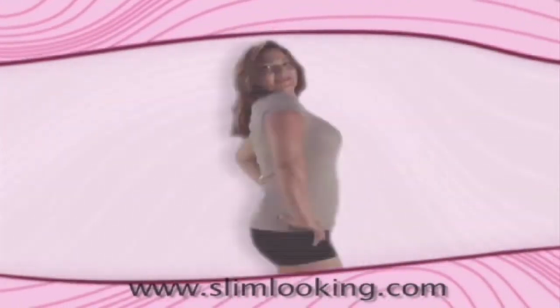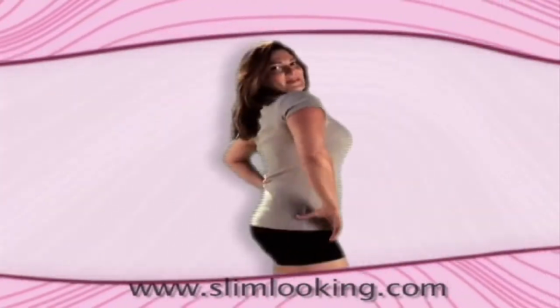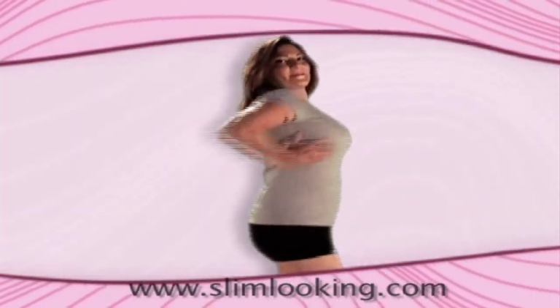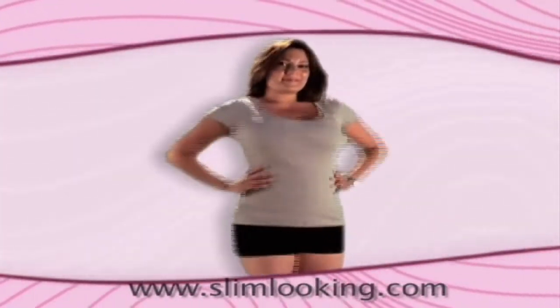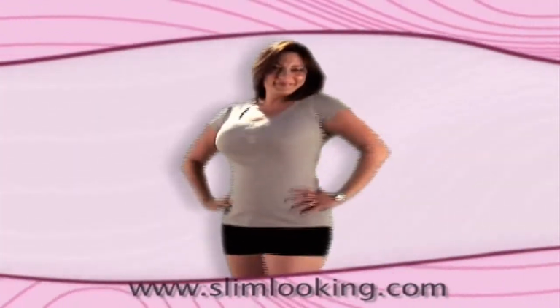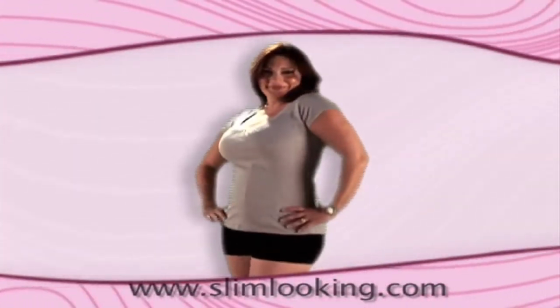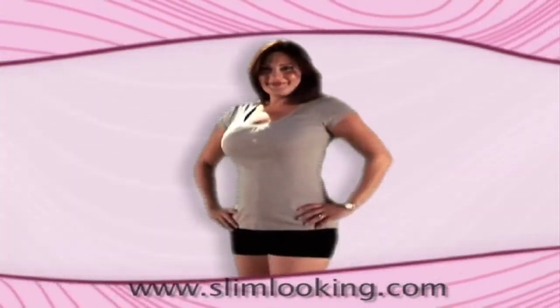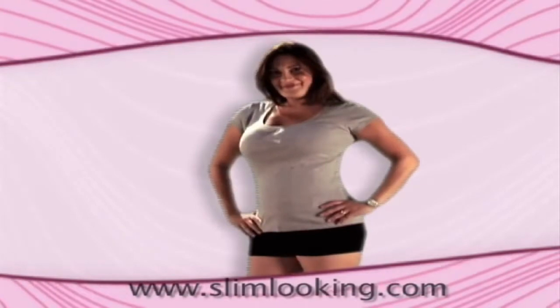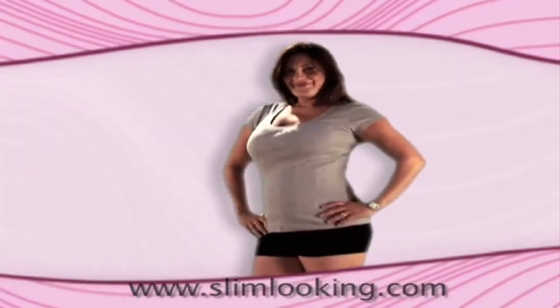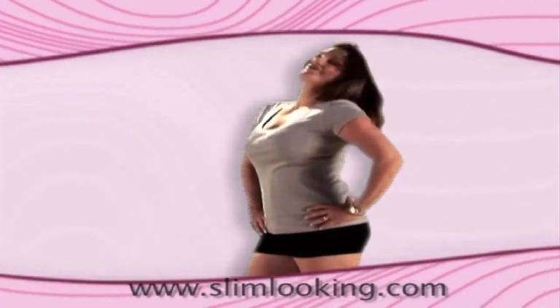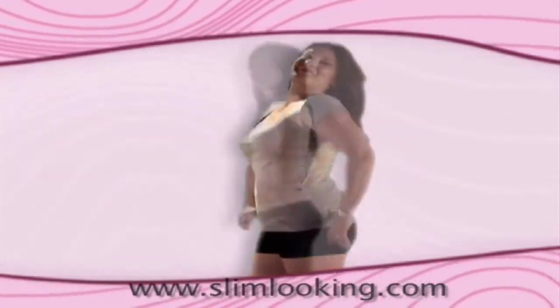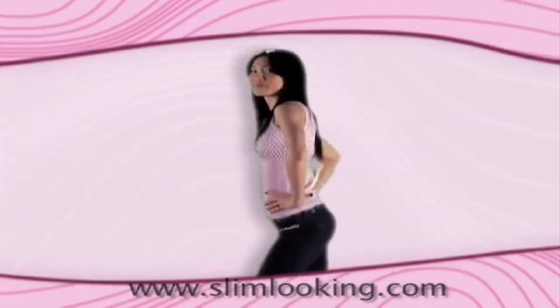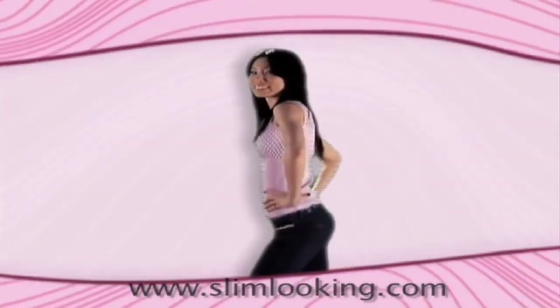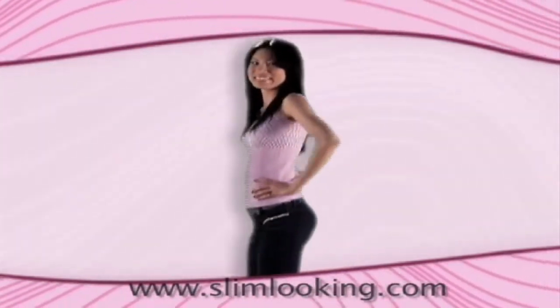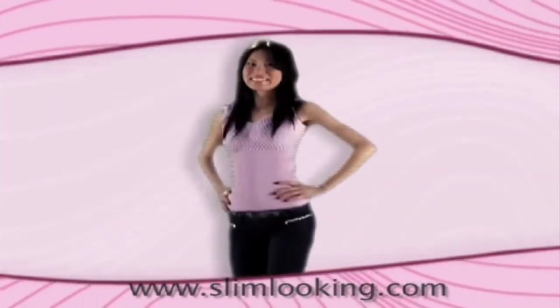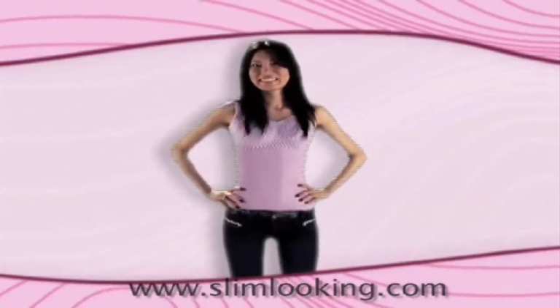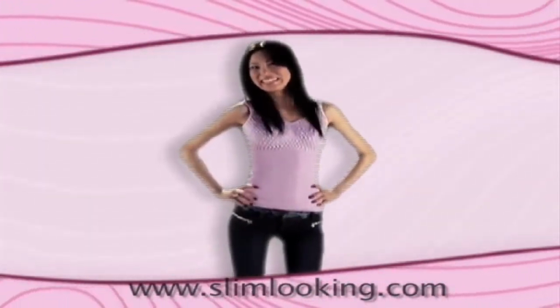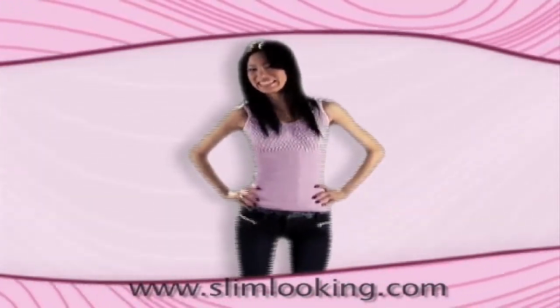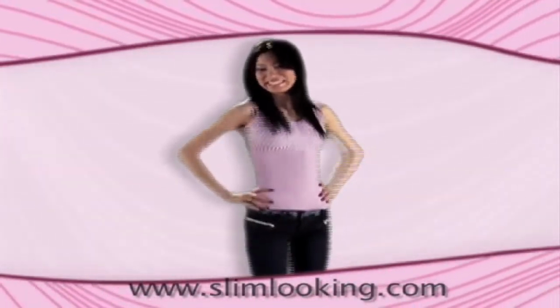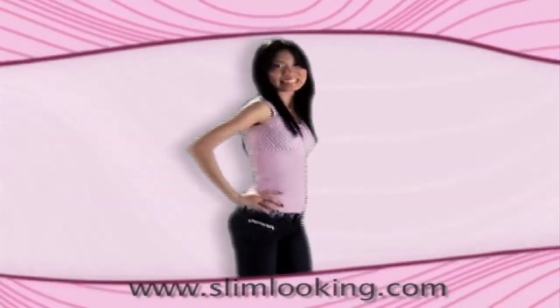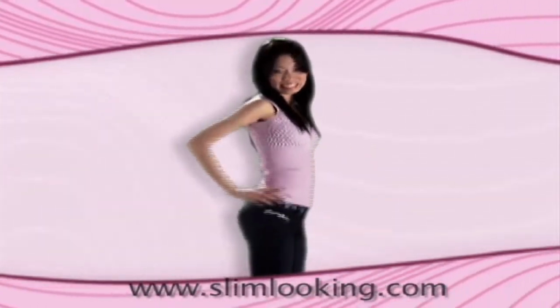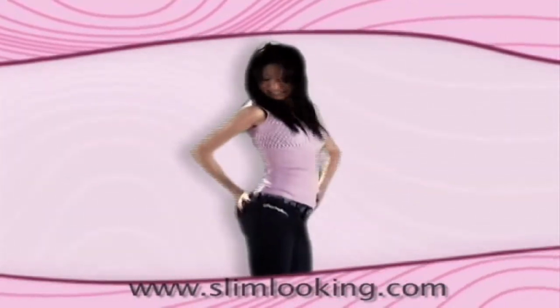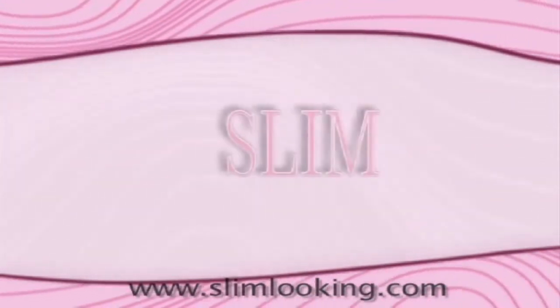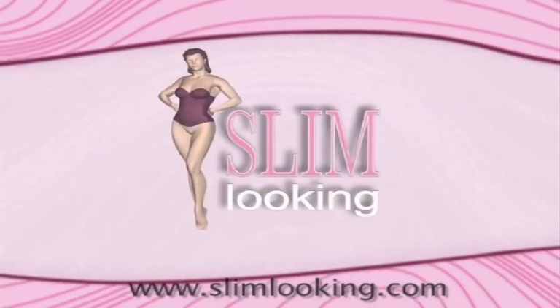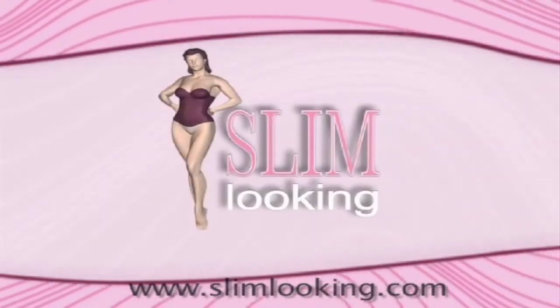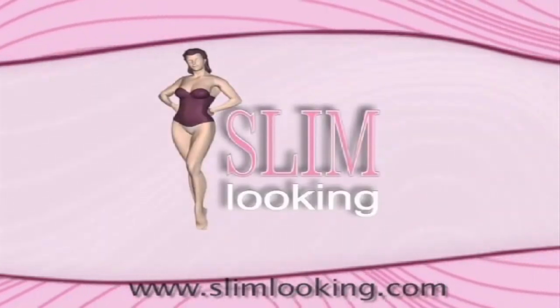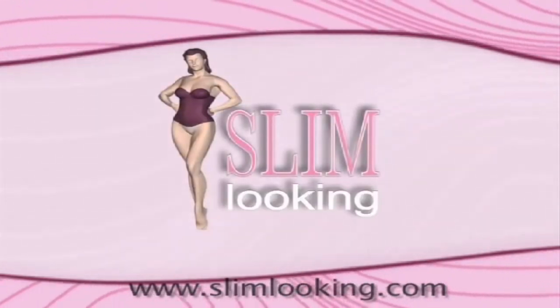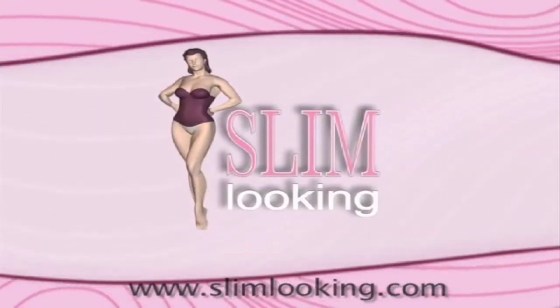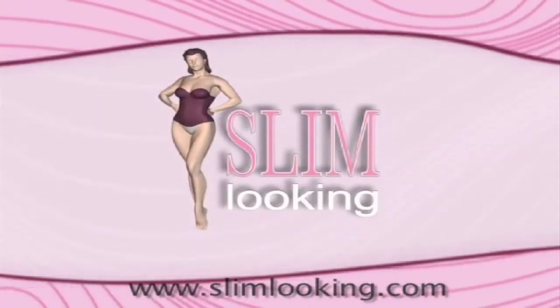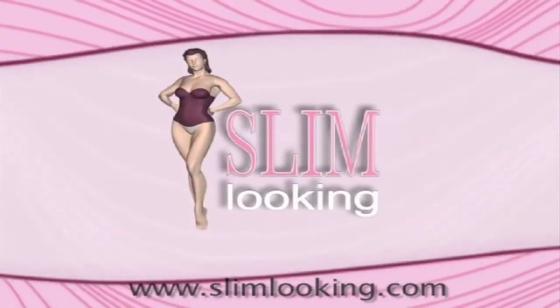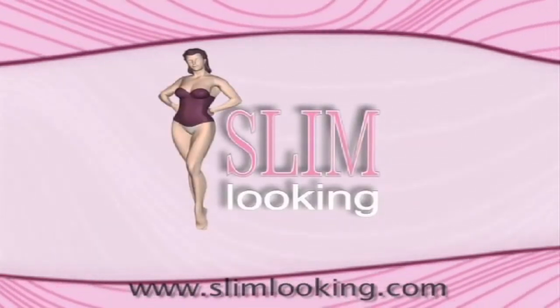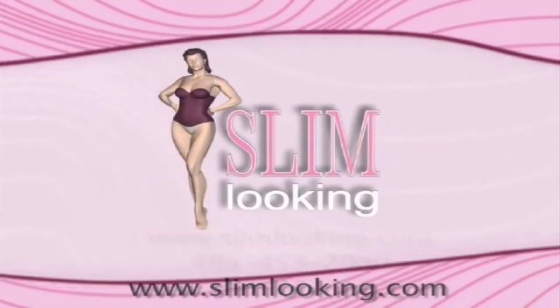We invite you to shape your body with Slim Looking, since our products are specially designed to fulfill every woman's expectations. Slim Looking — the guaranteed road to a perfect slim body.